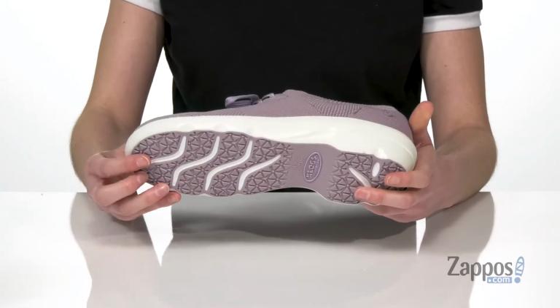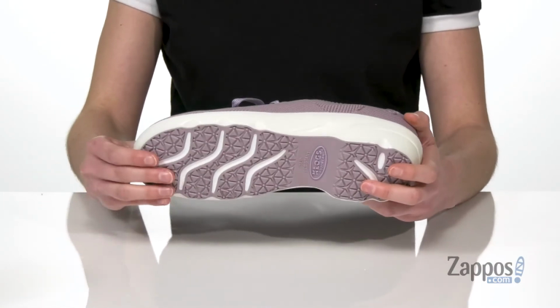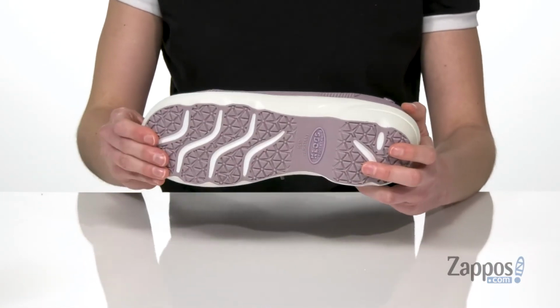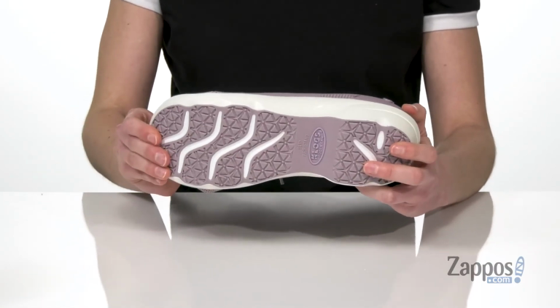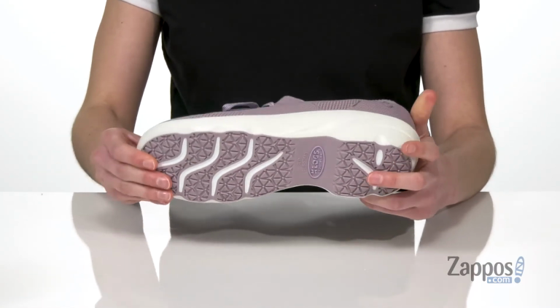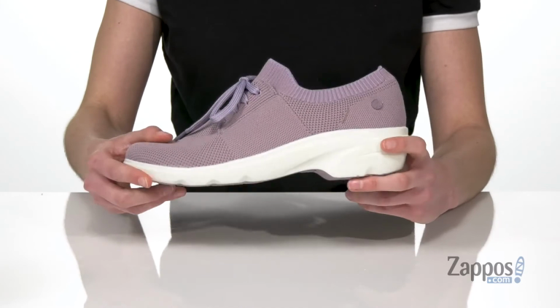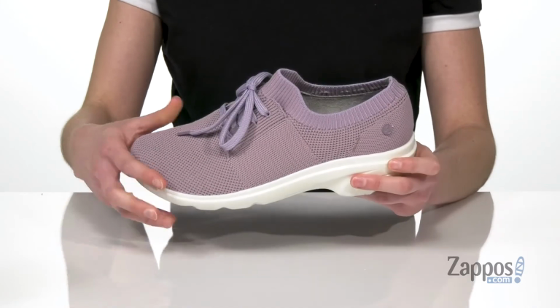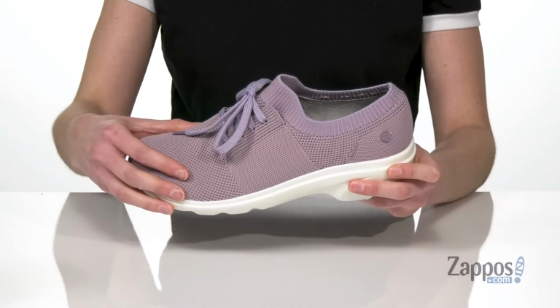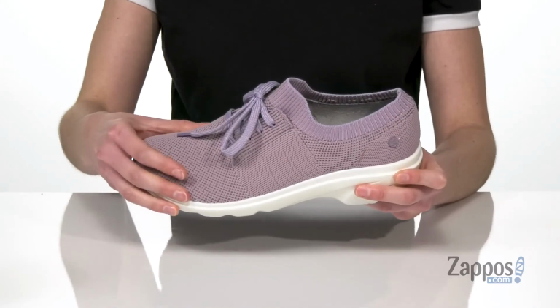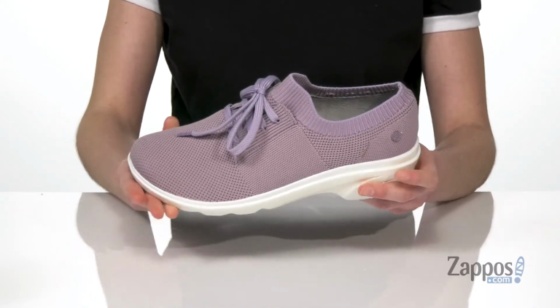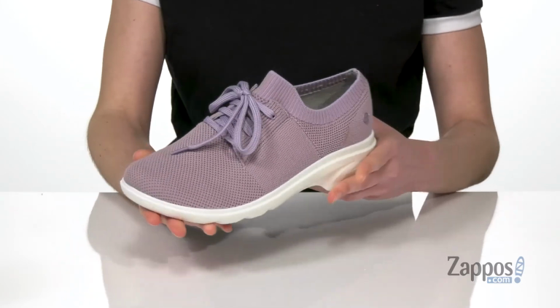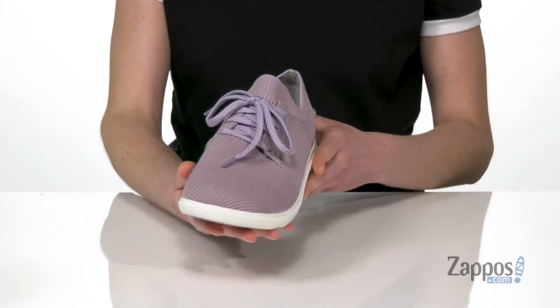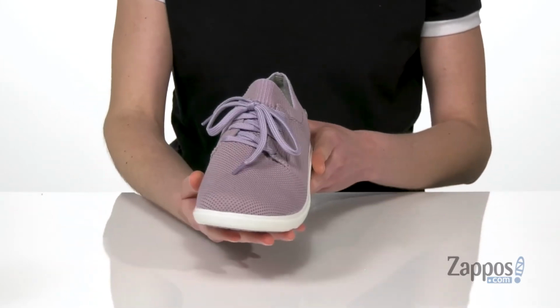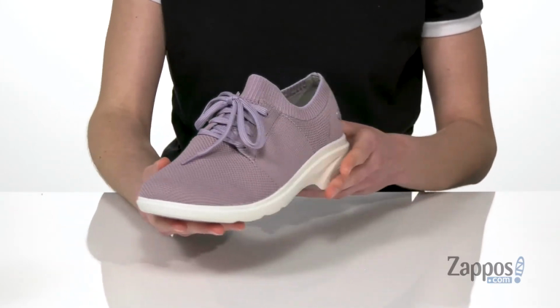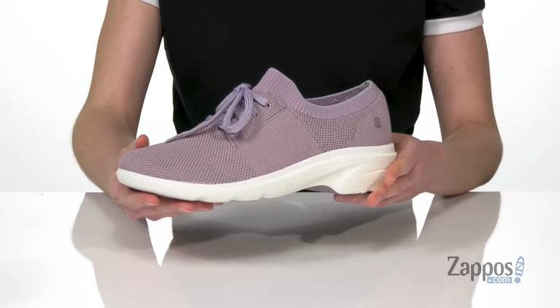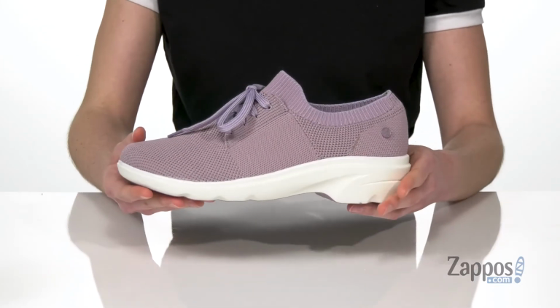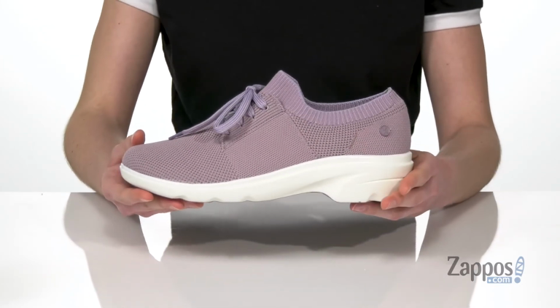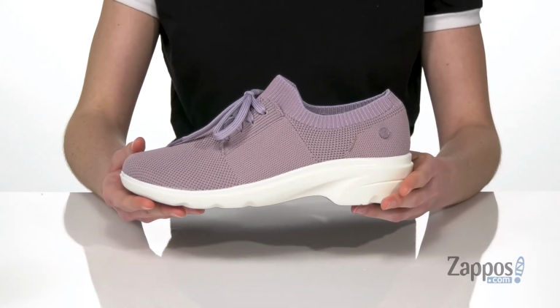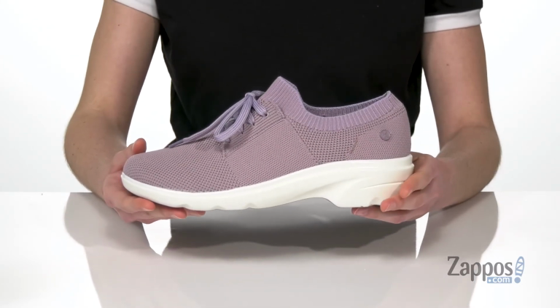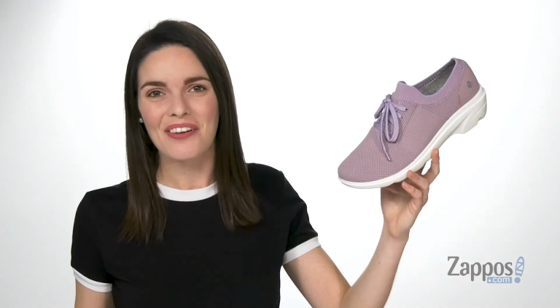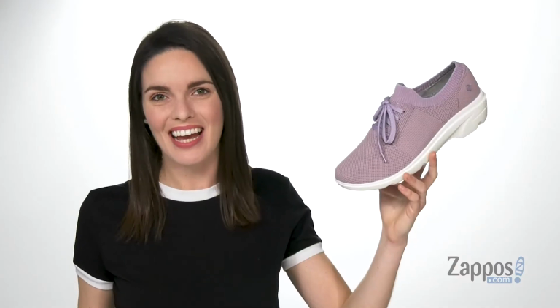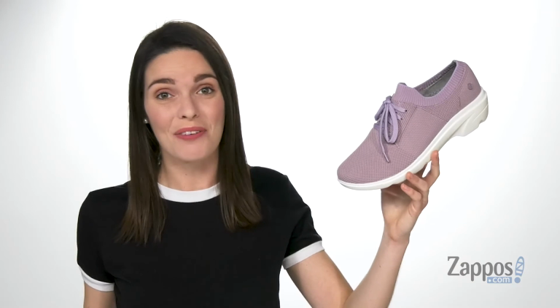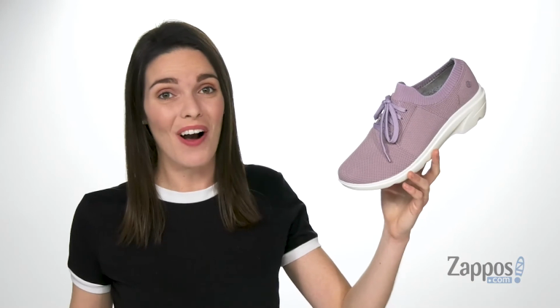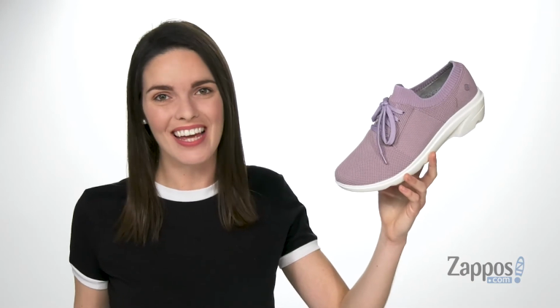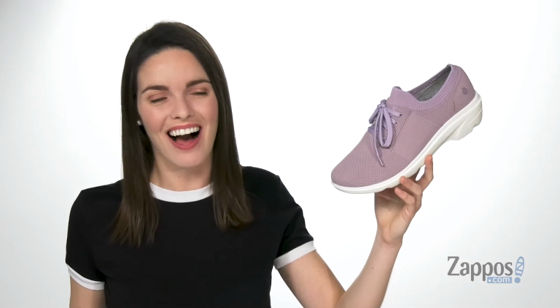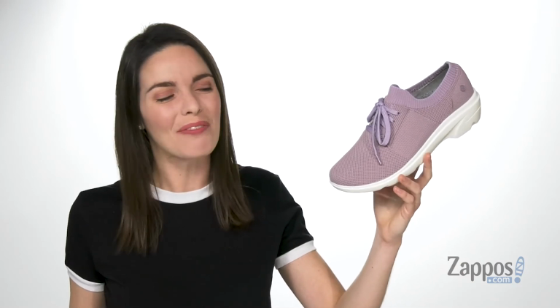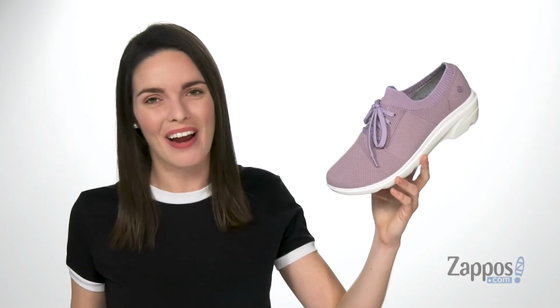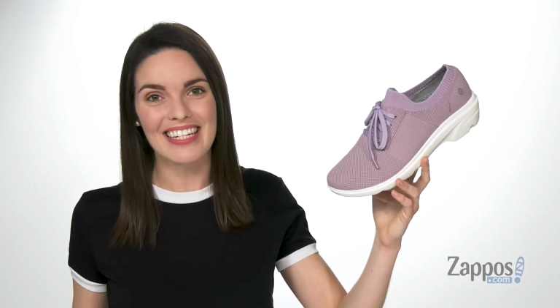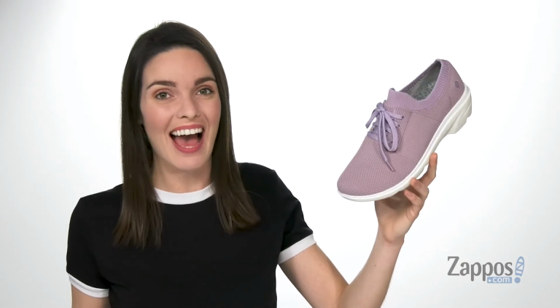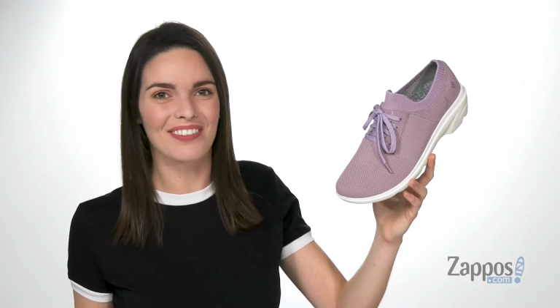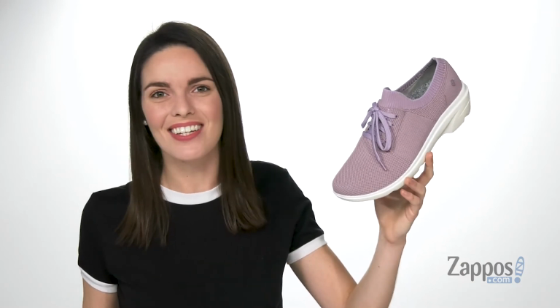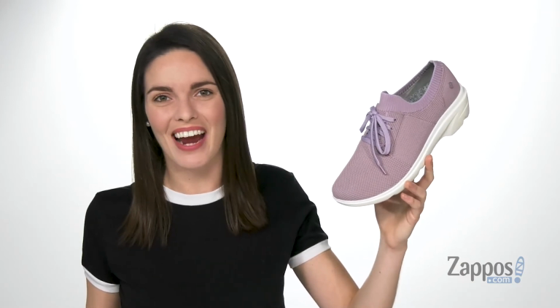They've got a flexible construction with a soft textile upper that will glide with you. You will stay comfortable all day long when you're wearing this style from Clogs Footwear.